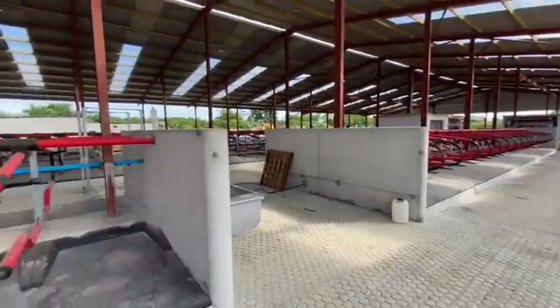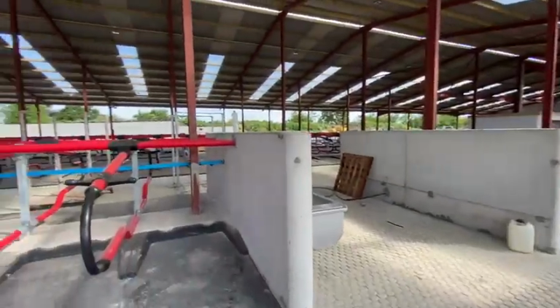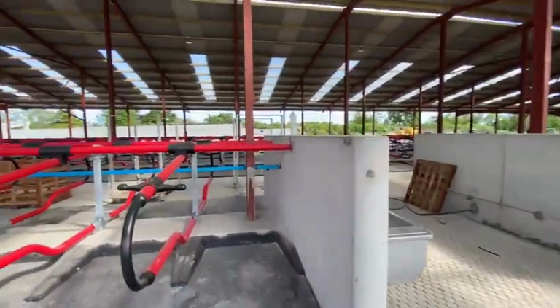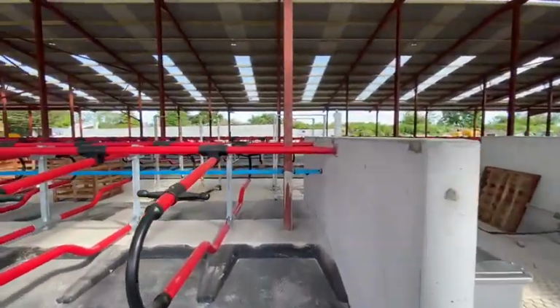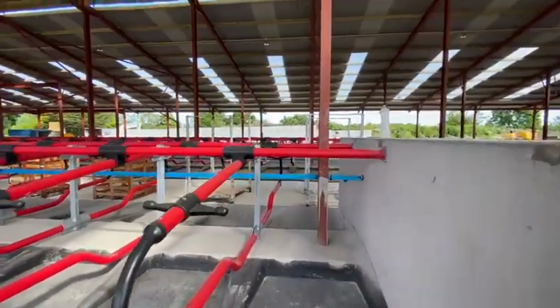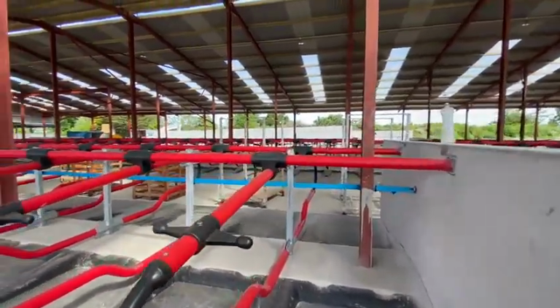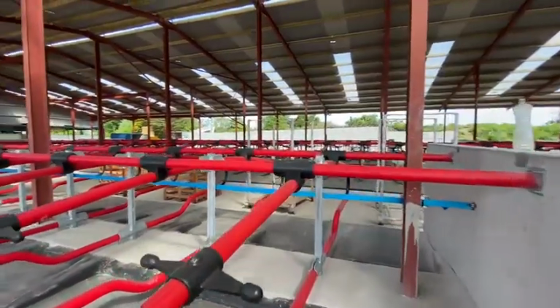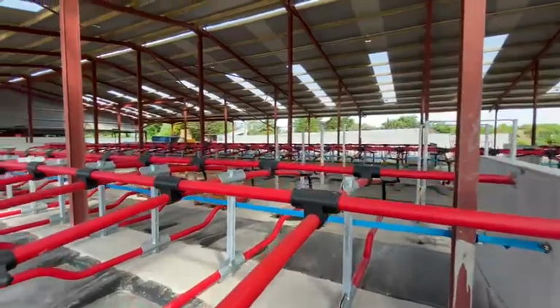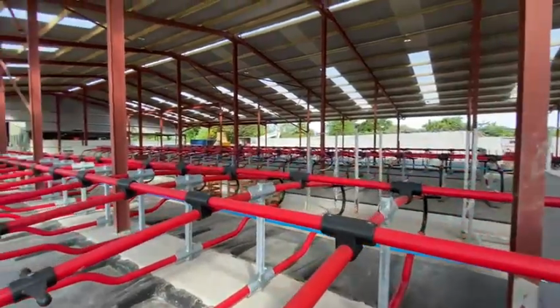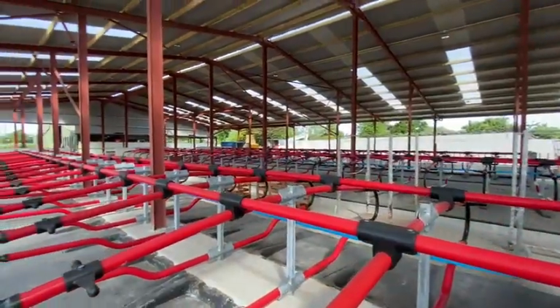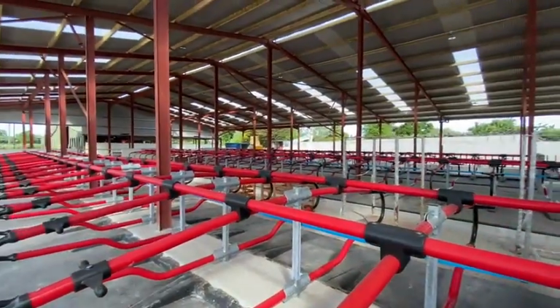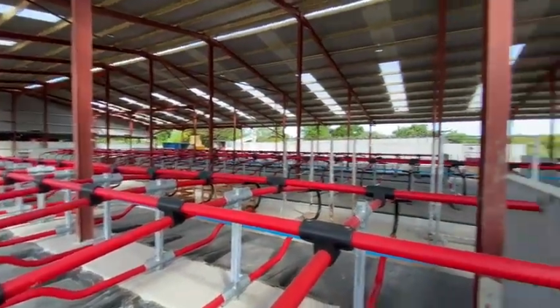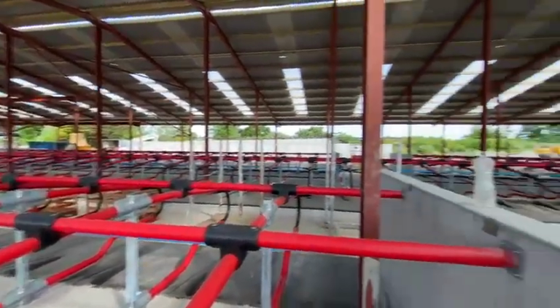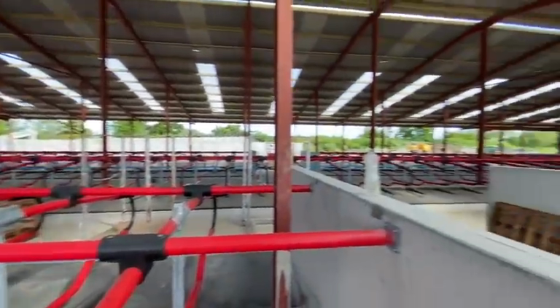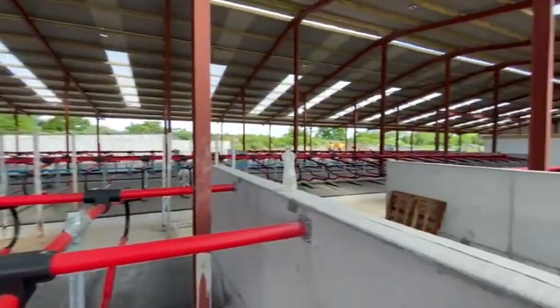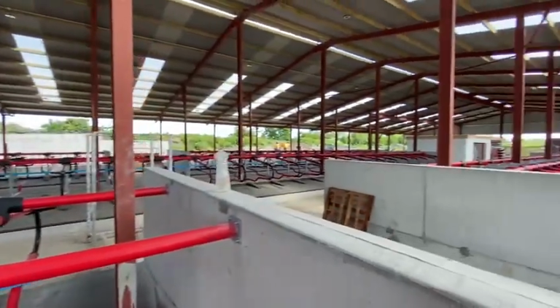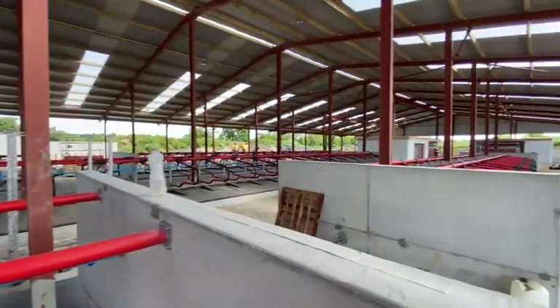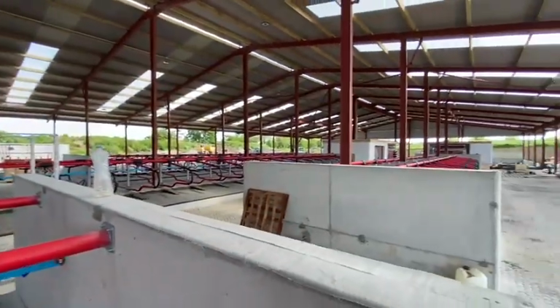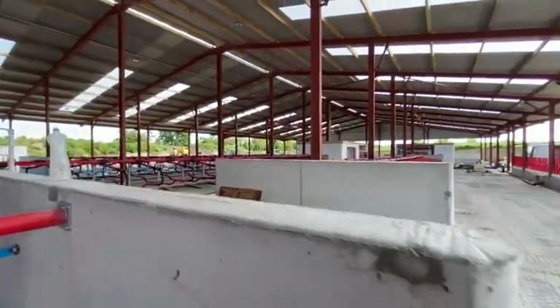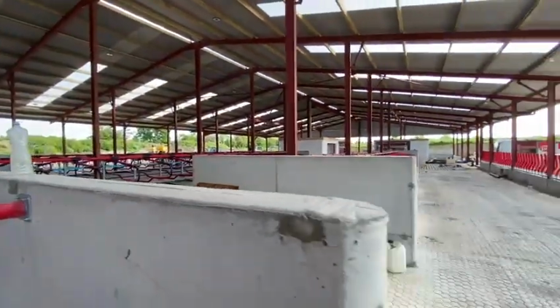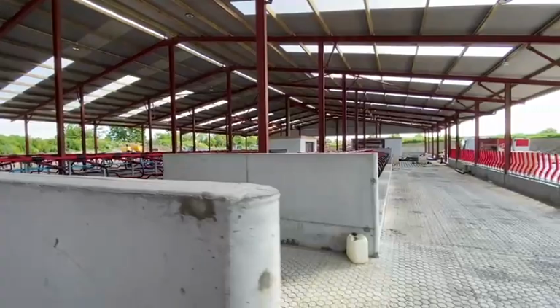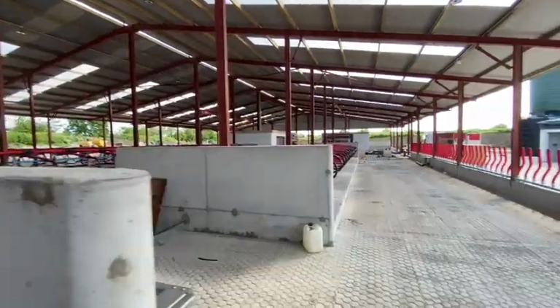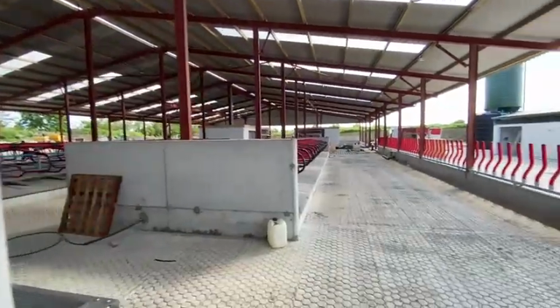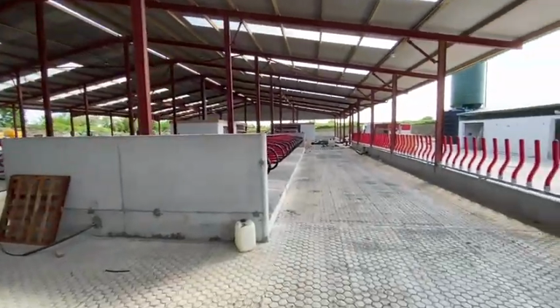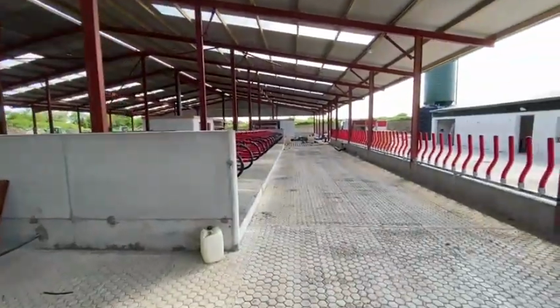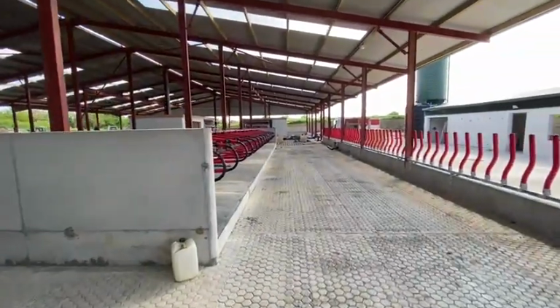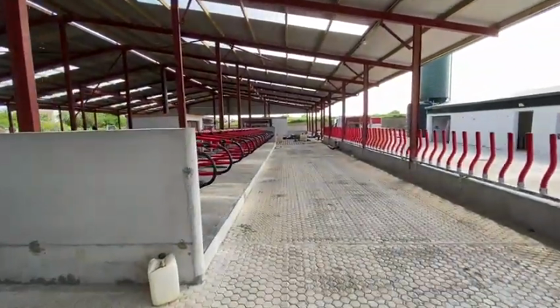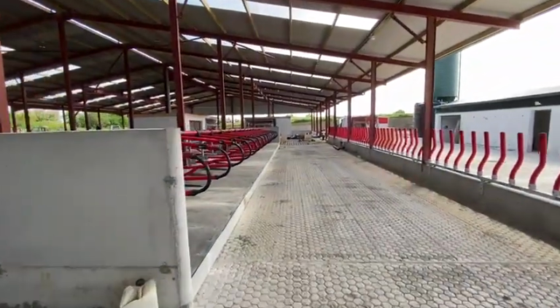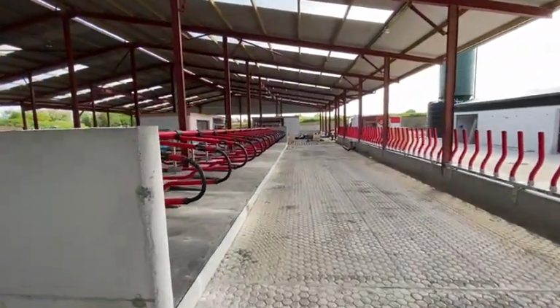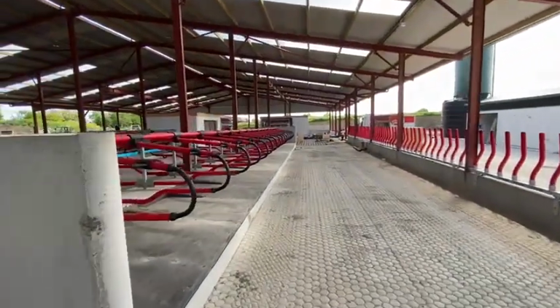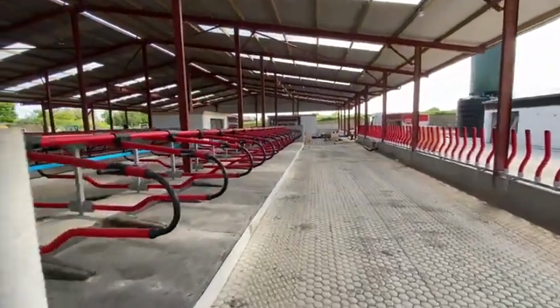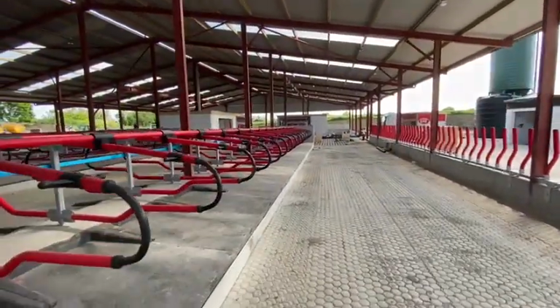In this shed there are three rows of head-to-head cubicles with a total of 238 cubicles in the shed, and an additional 24 cubicles in the separation area at the back of the robot.